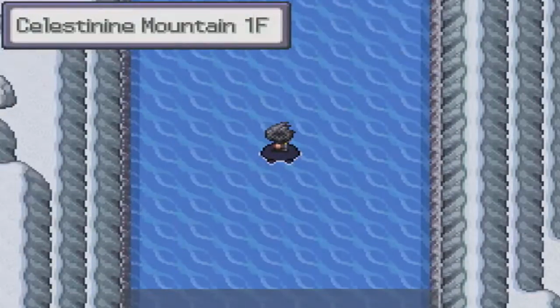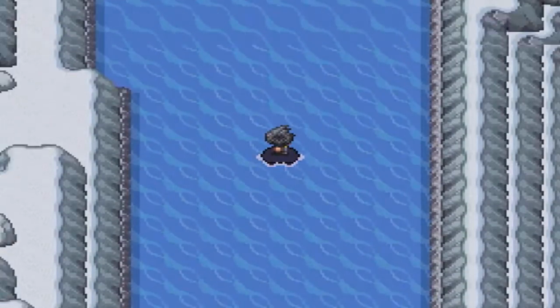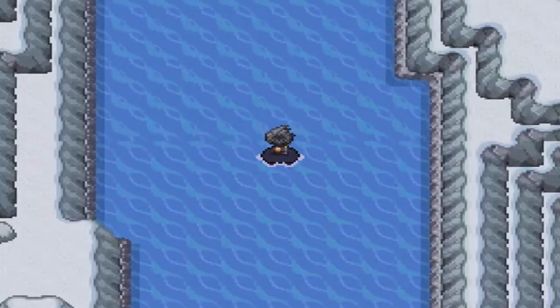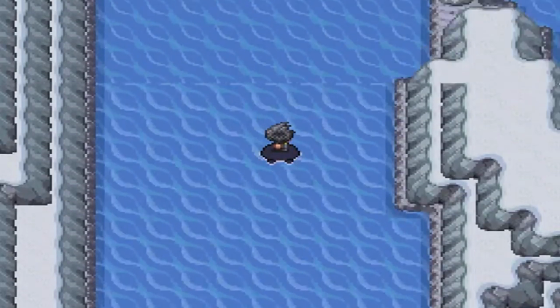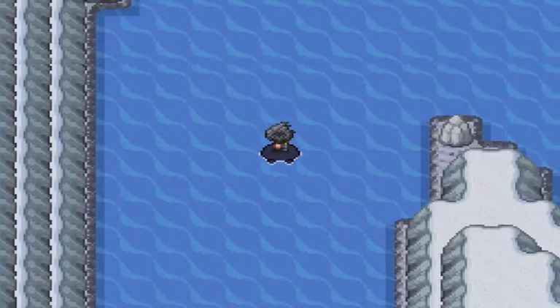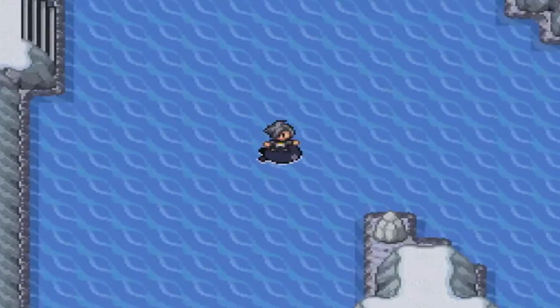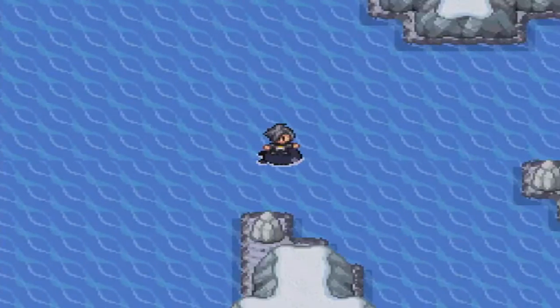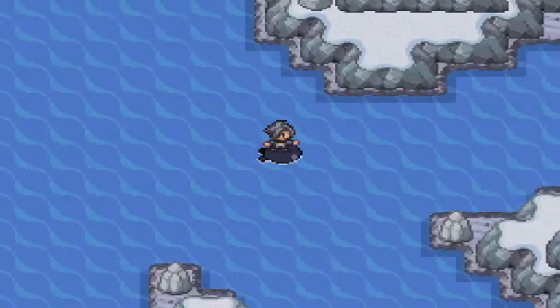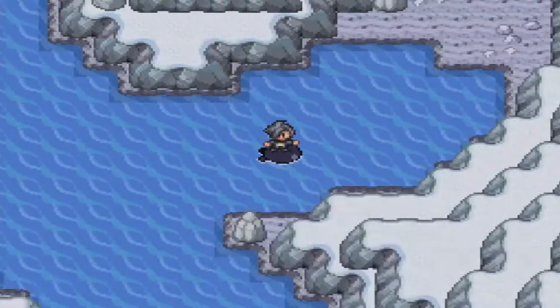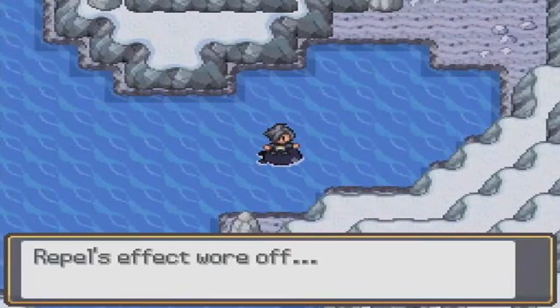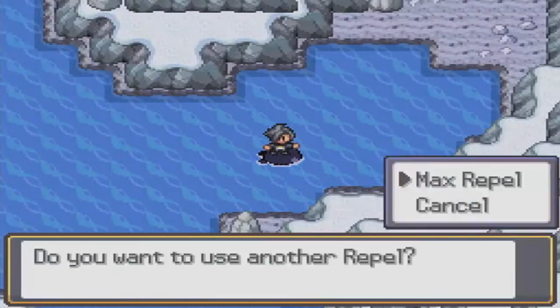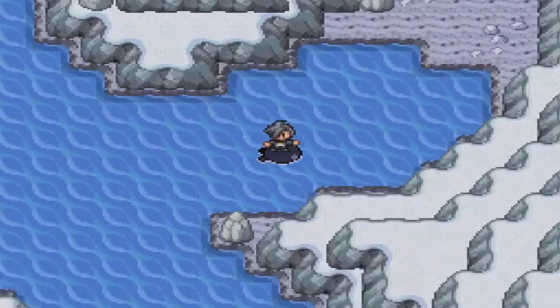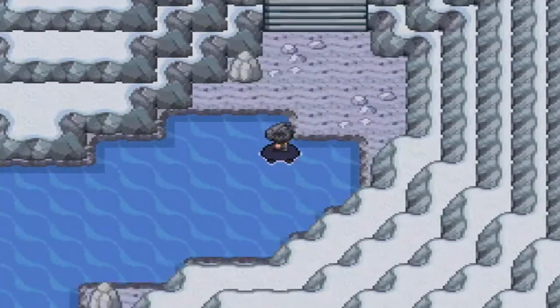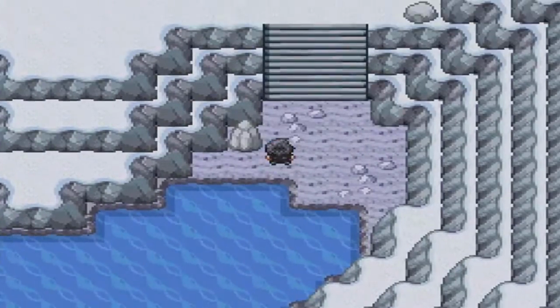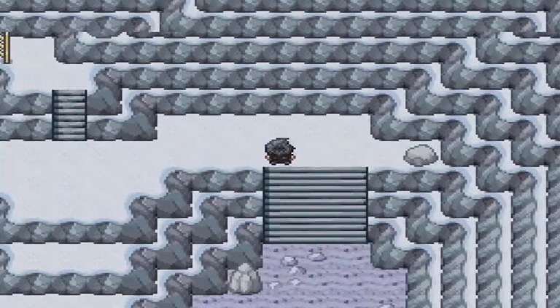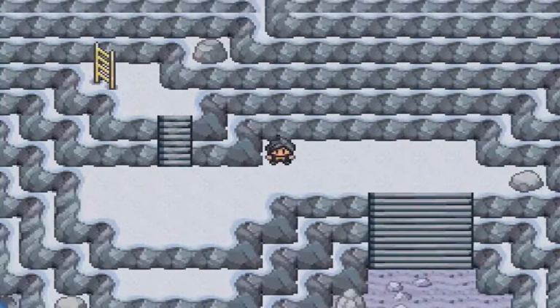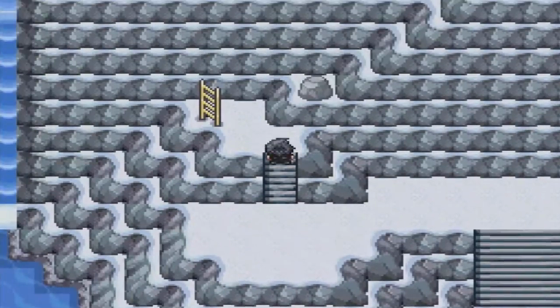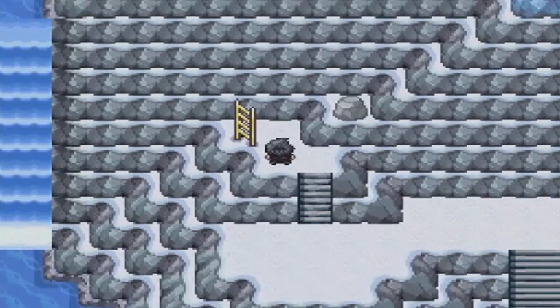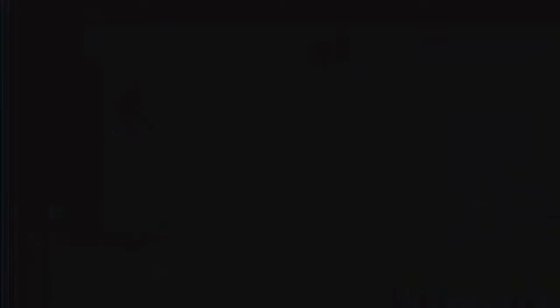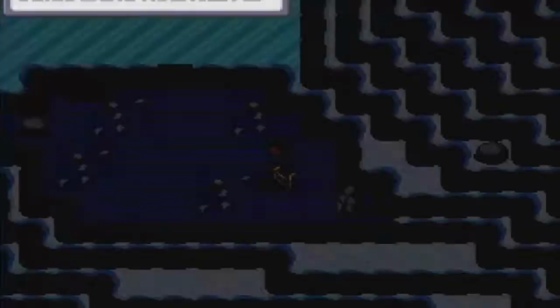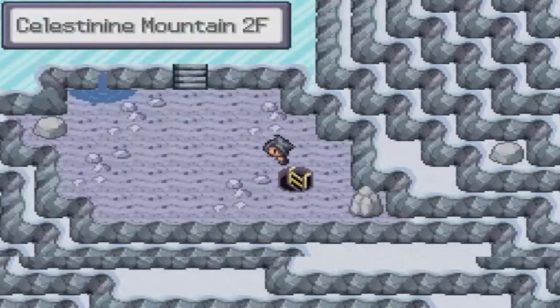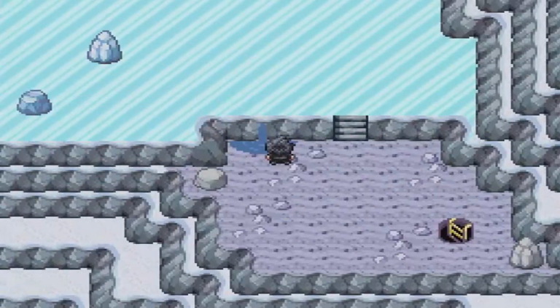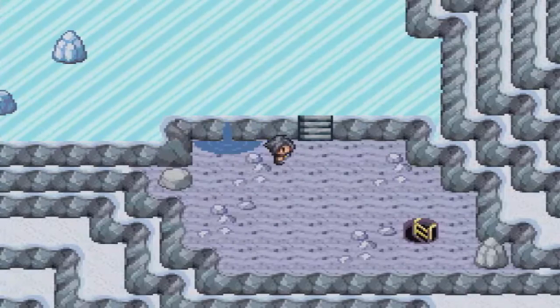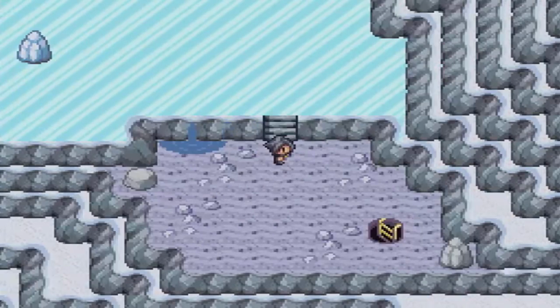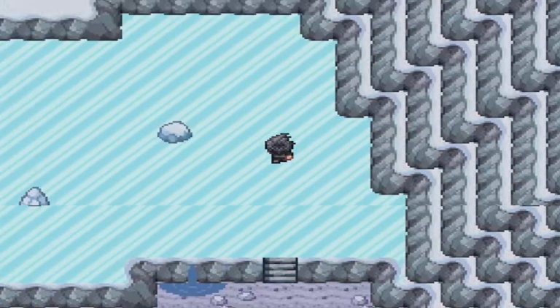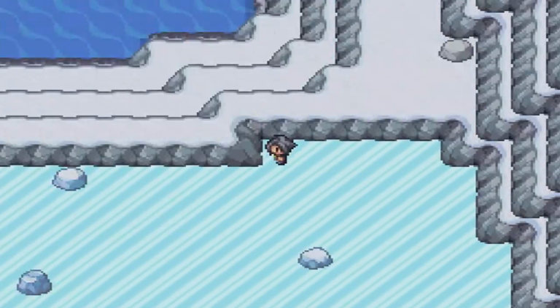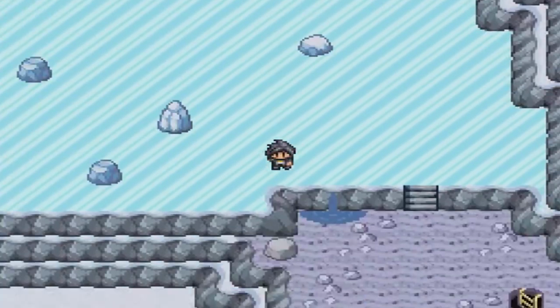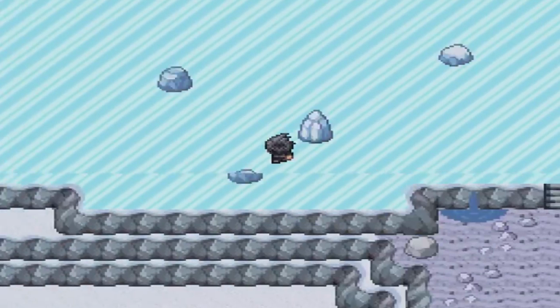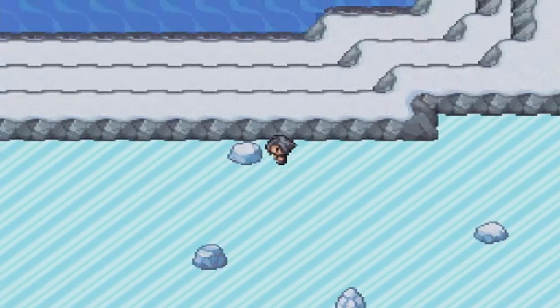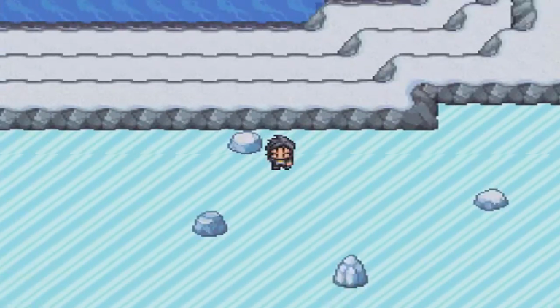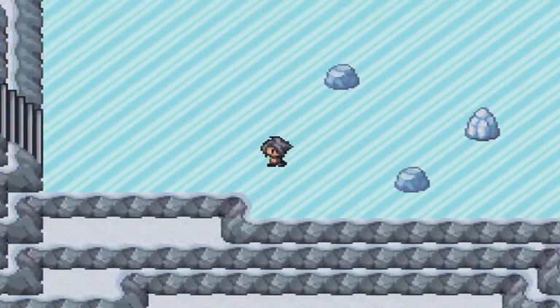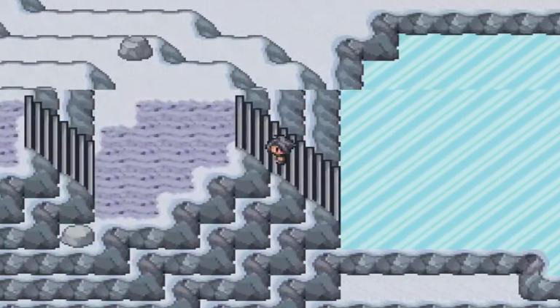Basically what you want to do is come into Celestinine Mountain and find this ladder over here. It's basically the same path you take to continue the story. So then you want to do this ice puzzle, which I have no clue how to do off the top of my head.